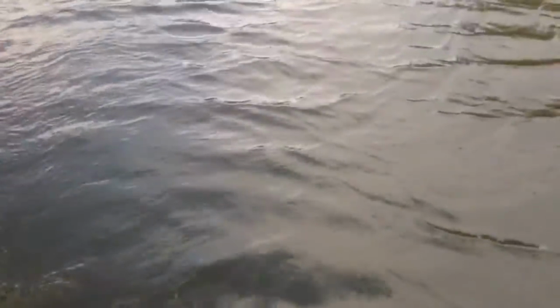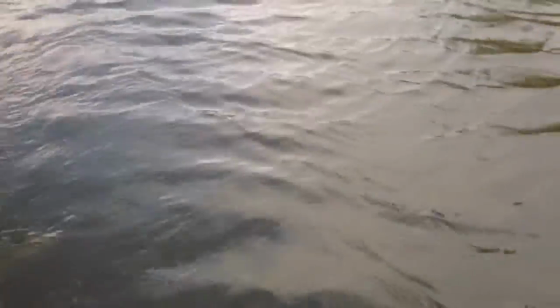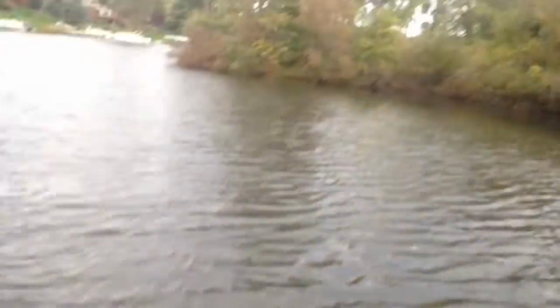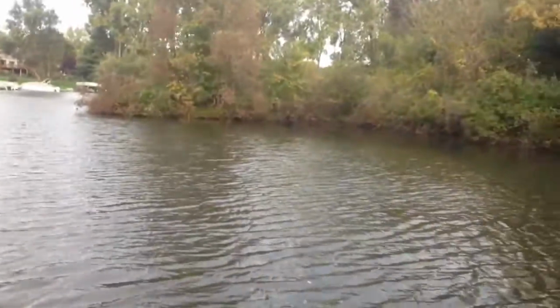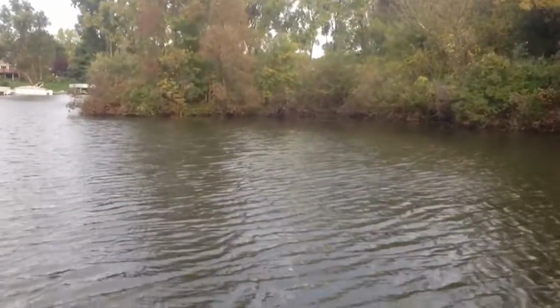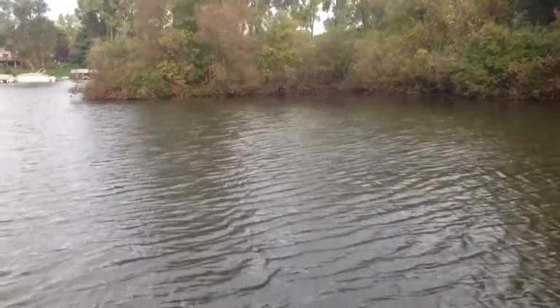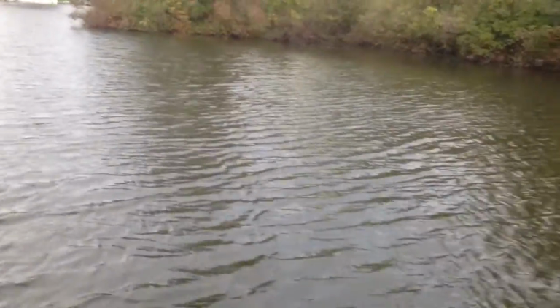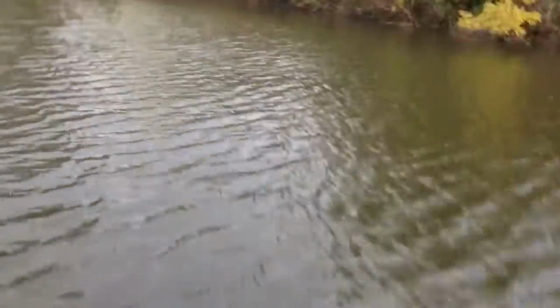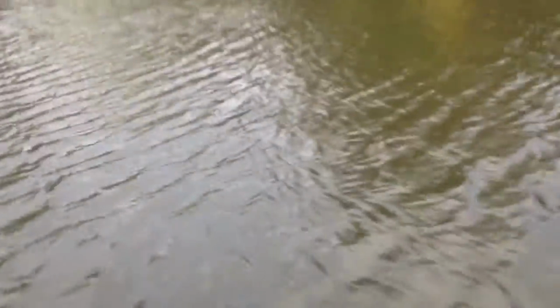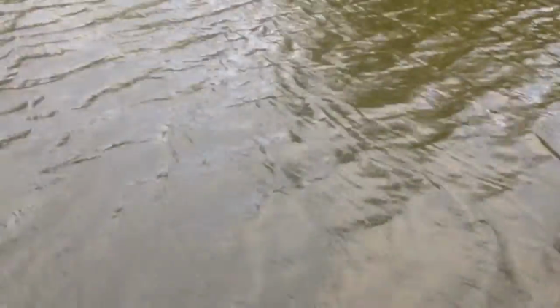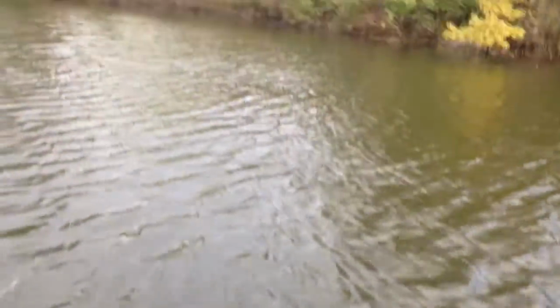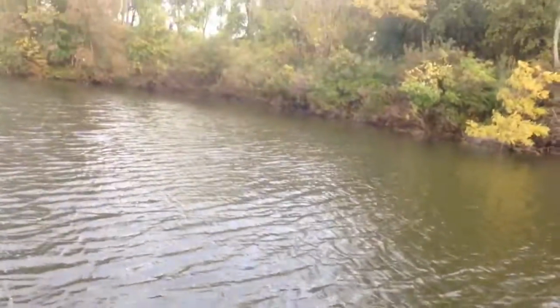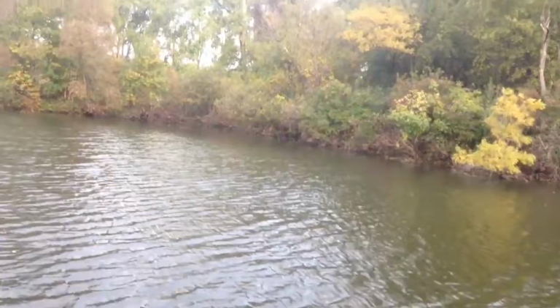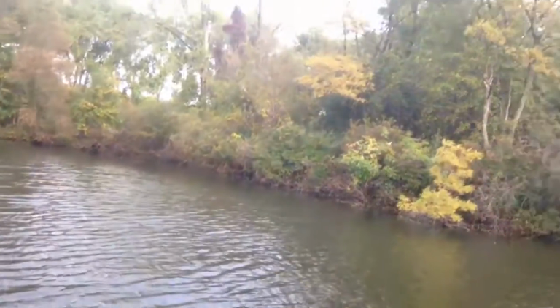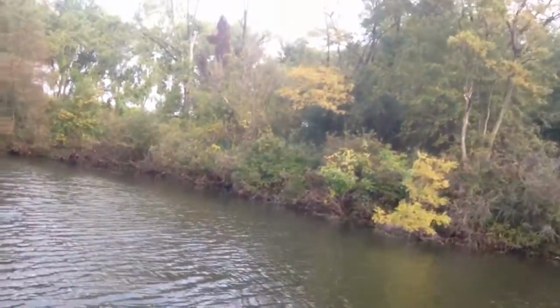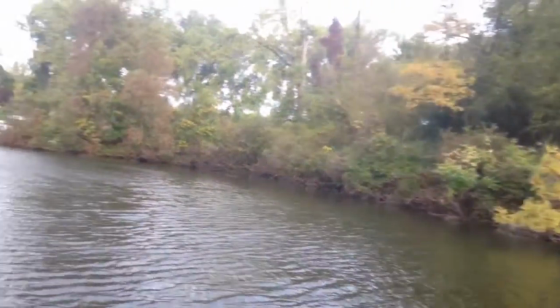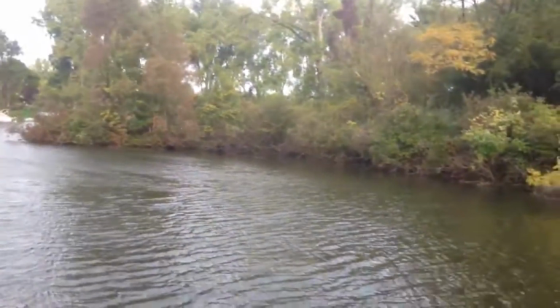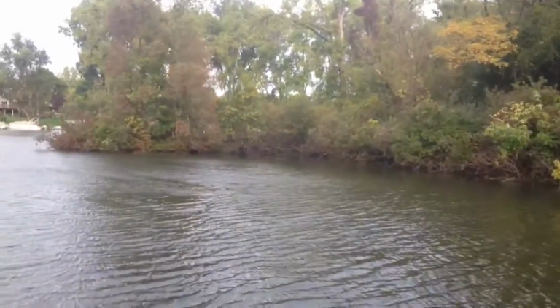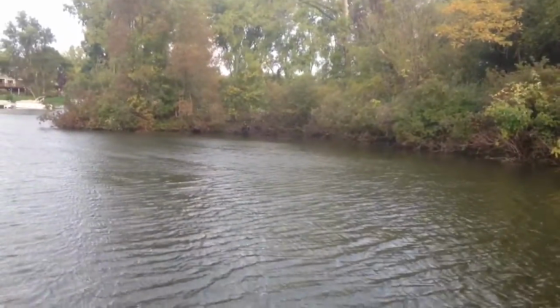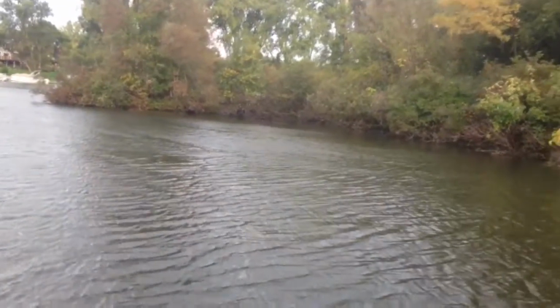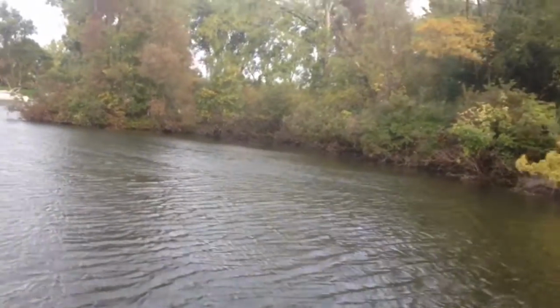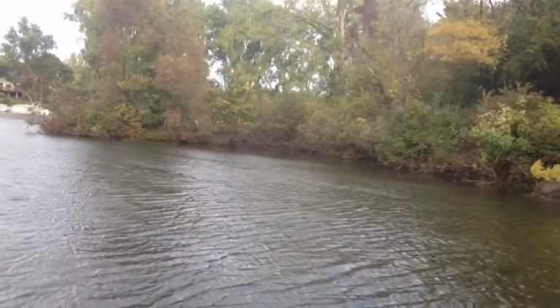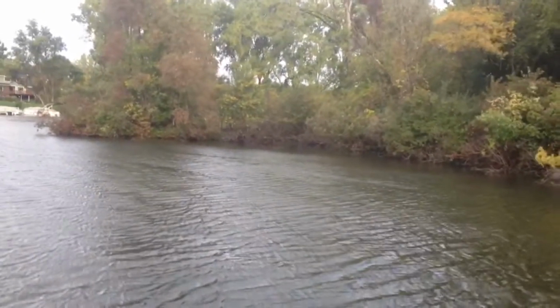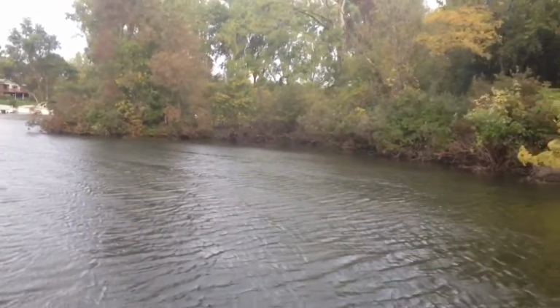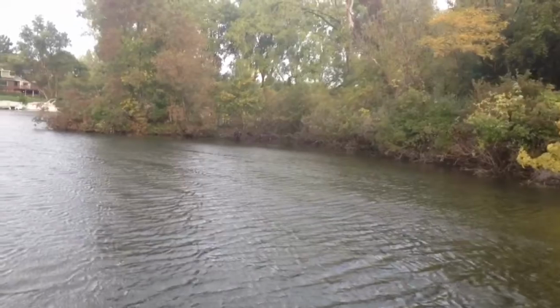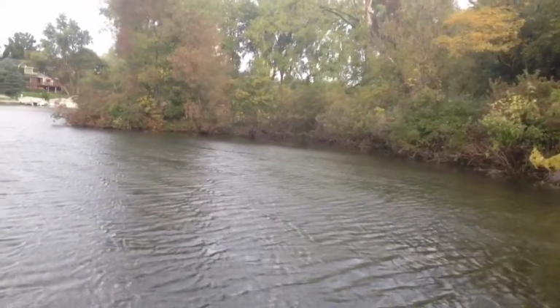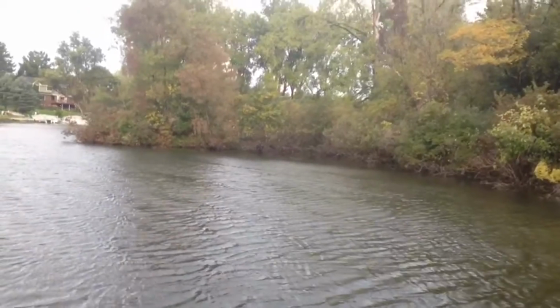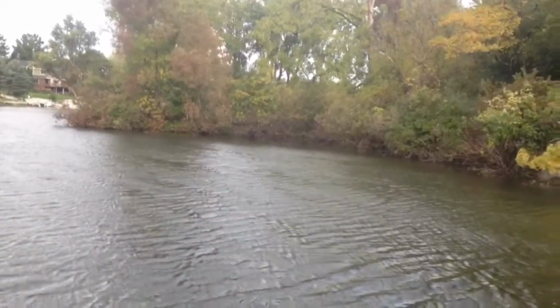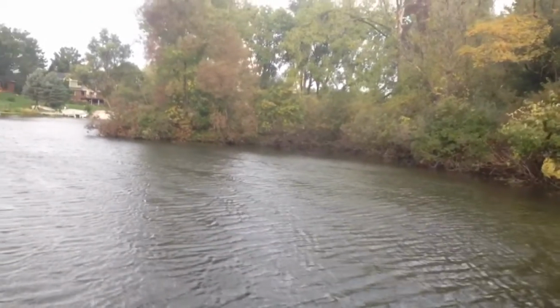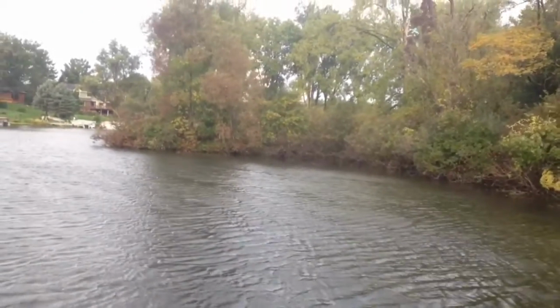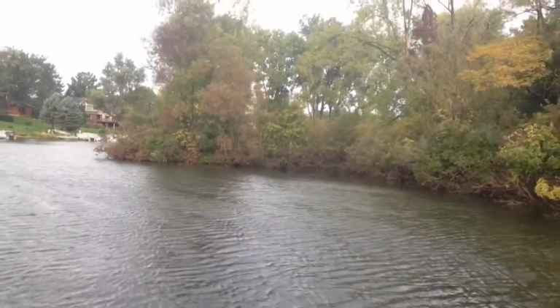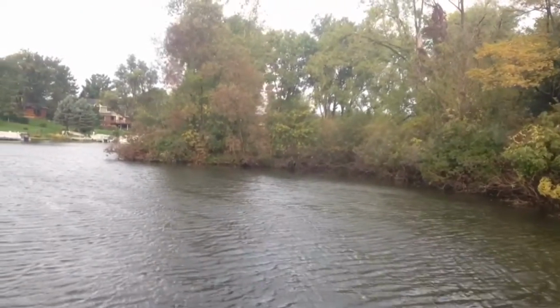Oh my goodness, it just snapped me clean off. I felt the thump, set the hook — gone. So I'm going to throw something else in there, maybe get the pike and the jig back.